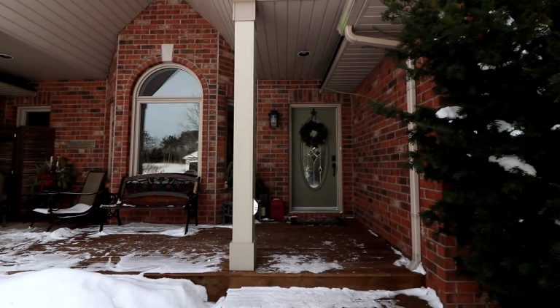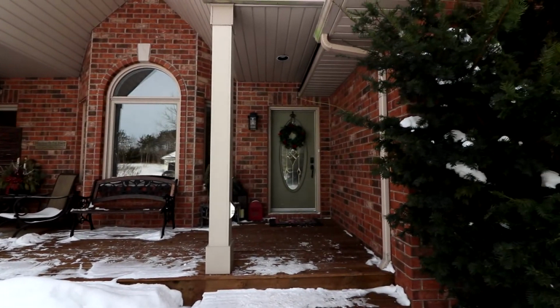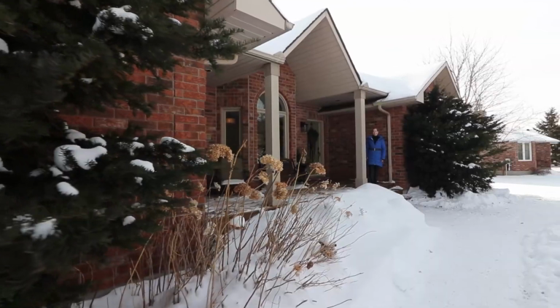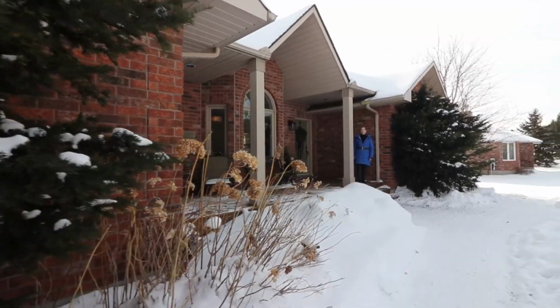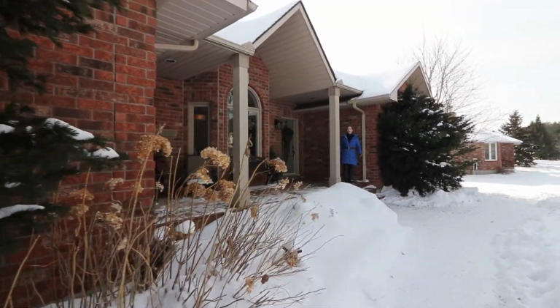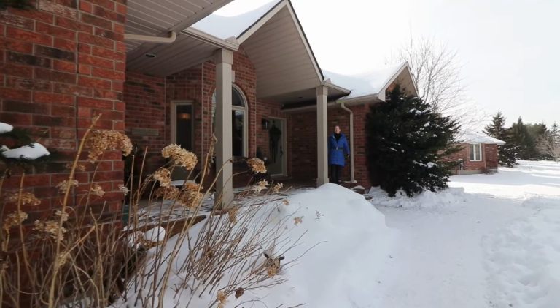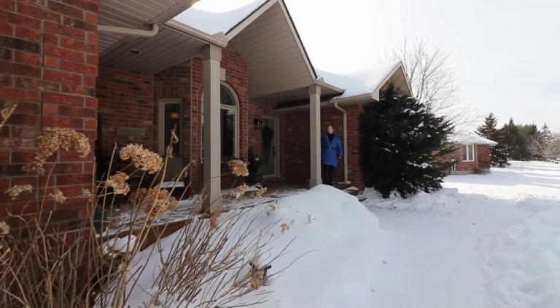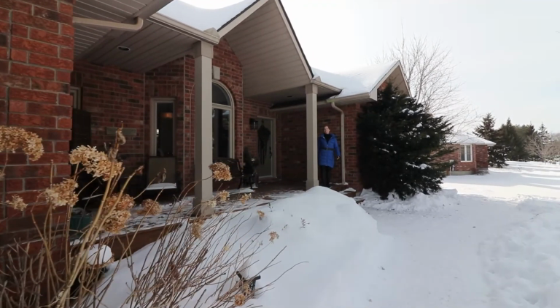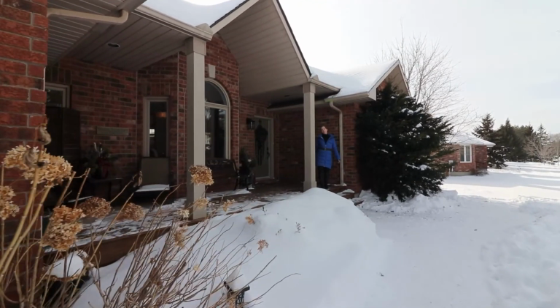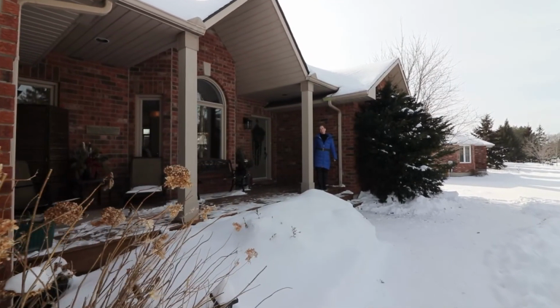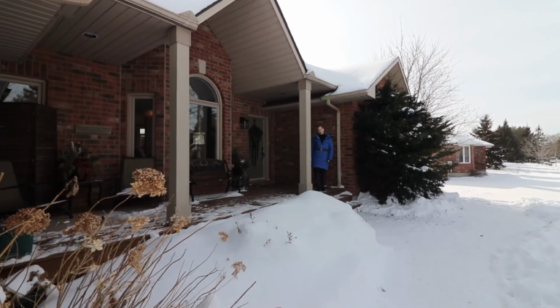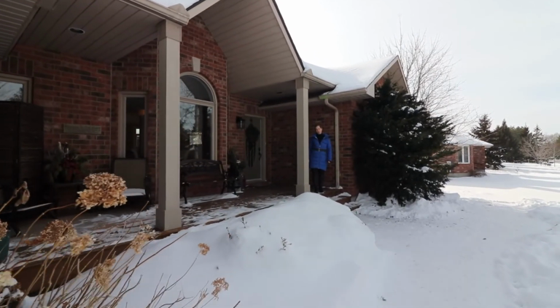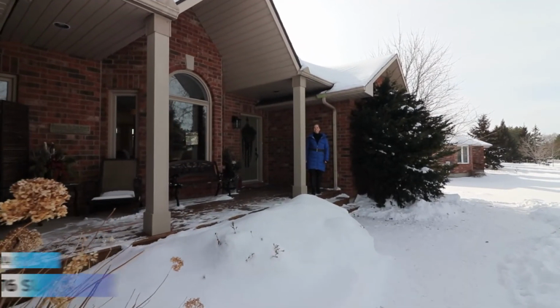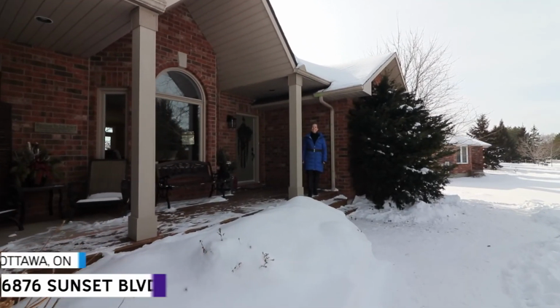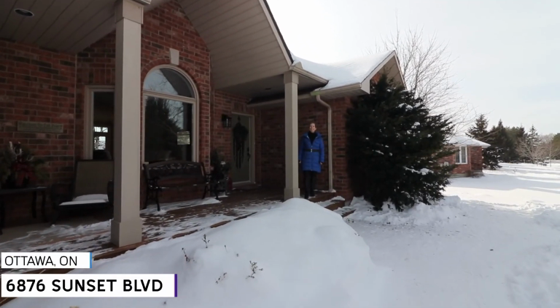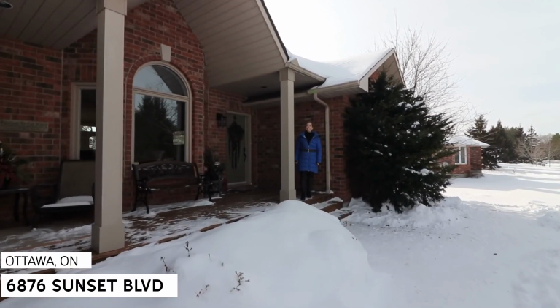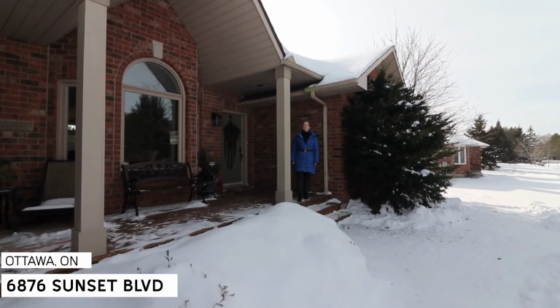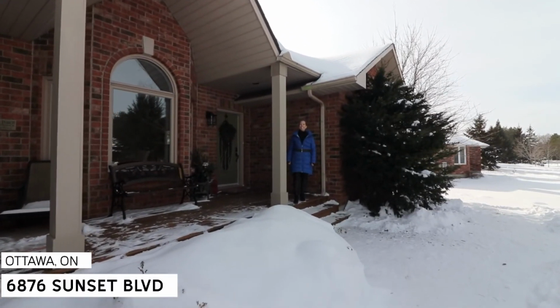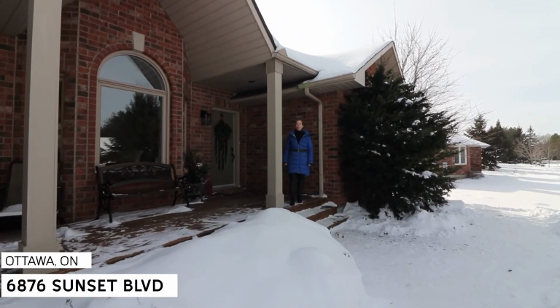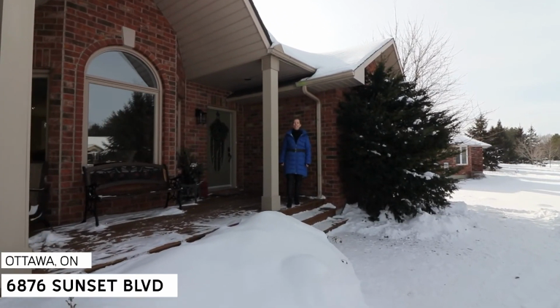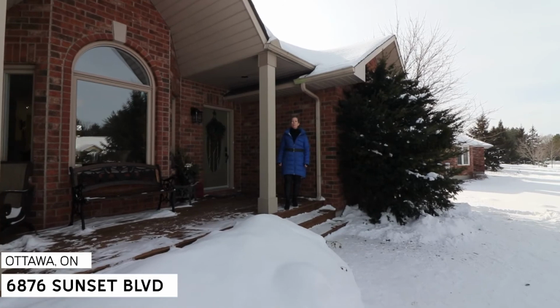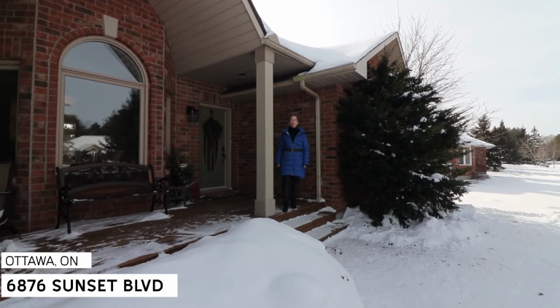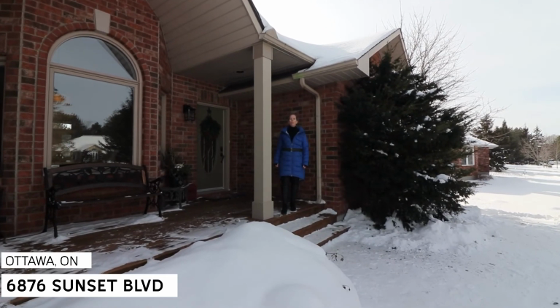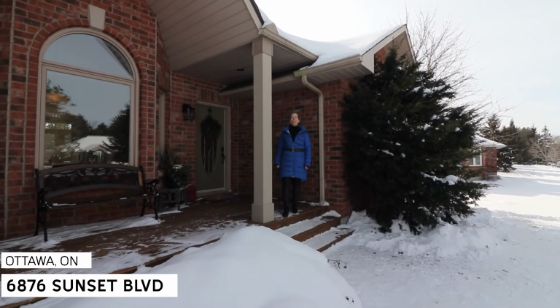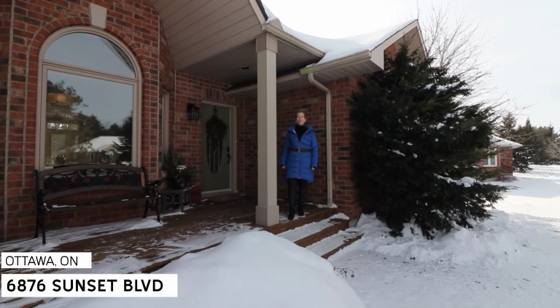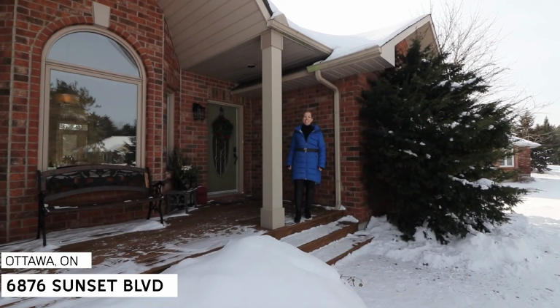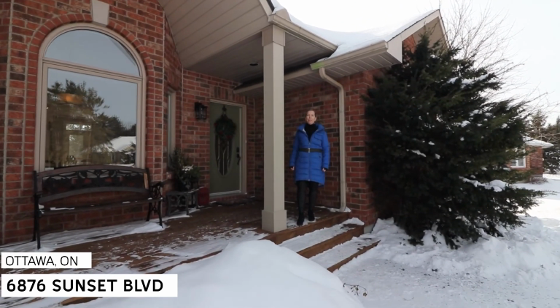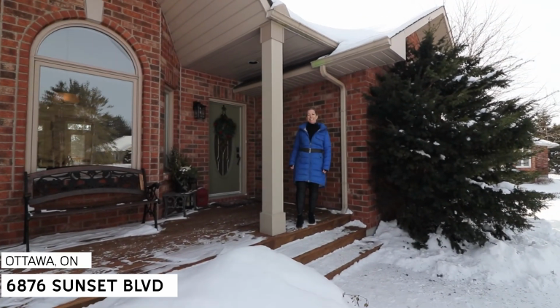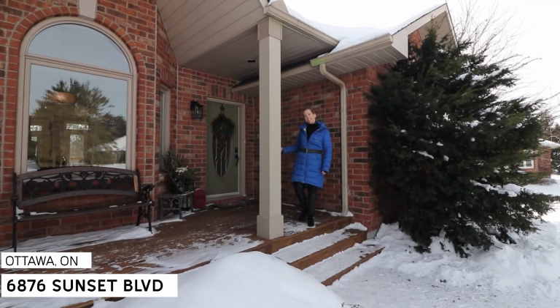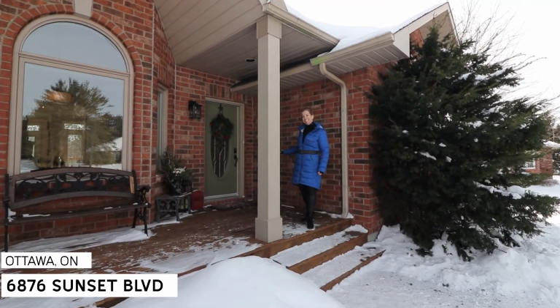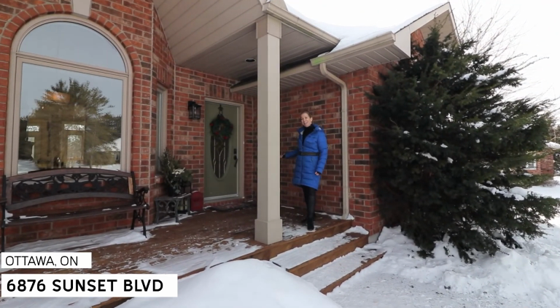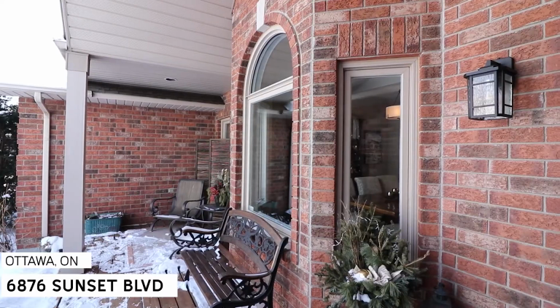Hello! My name is Rachel Hammer and today I'm thrilled to introduce to you 6876 Sunset Boulevard here in beautiful Greeley, Ottawa, Ontario. Come and see this house today!